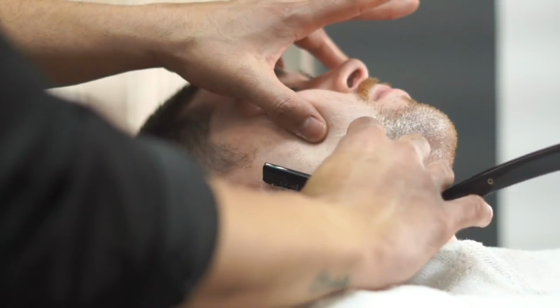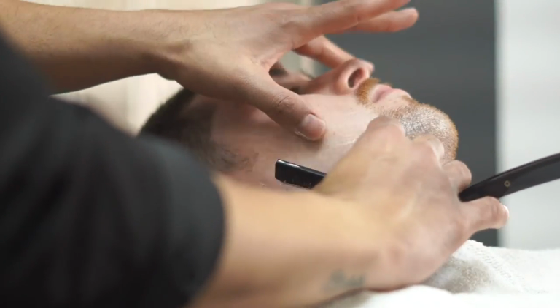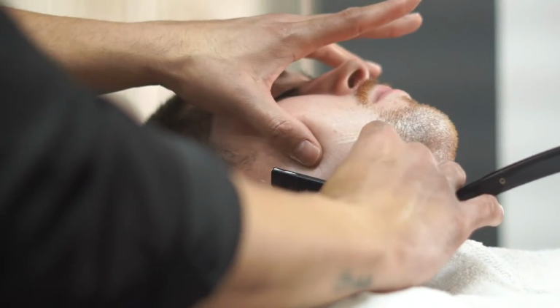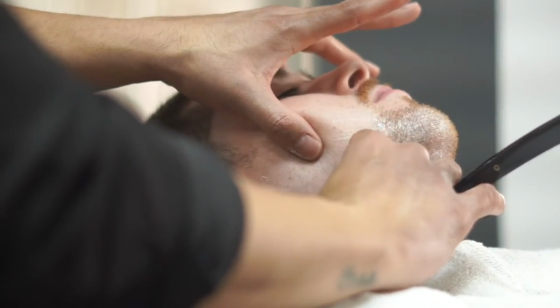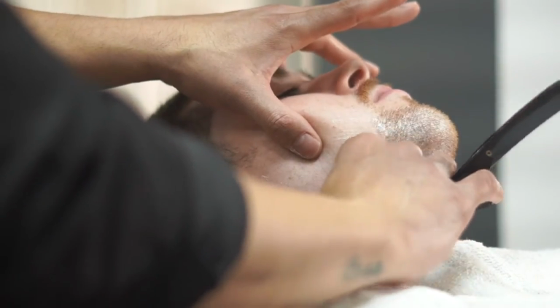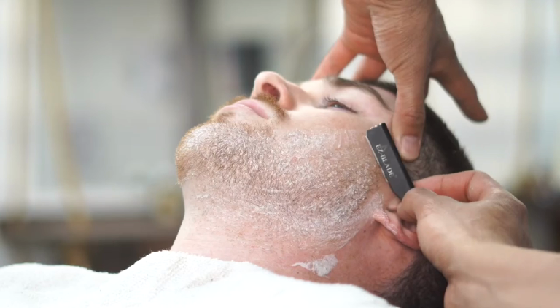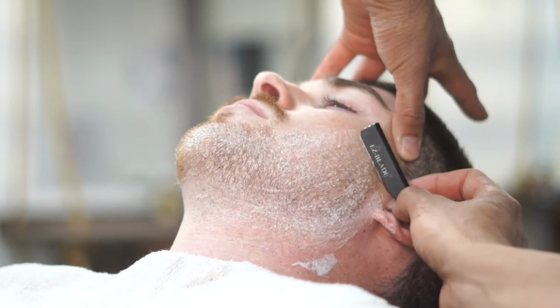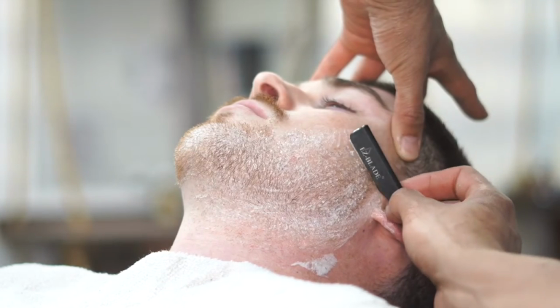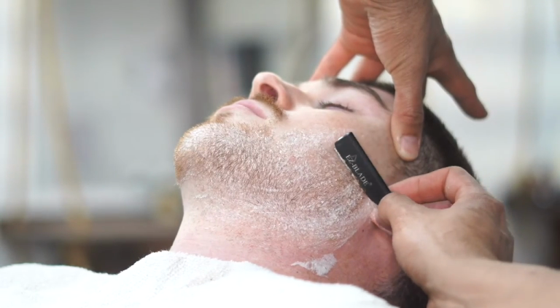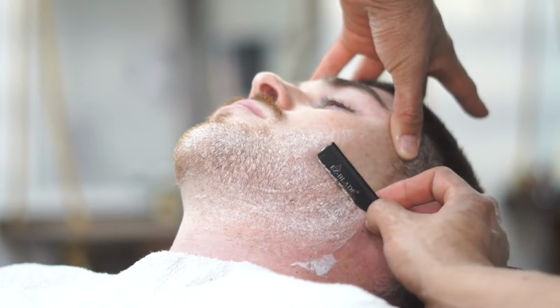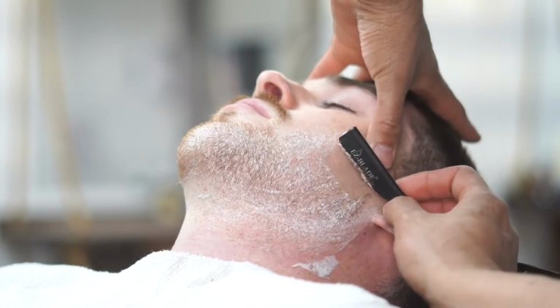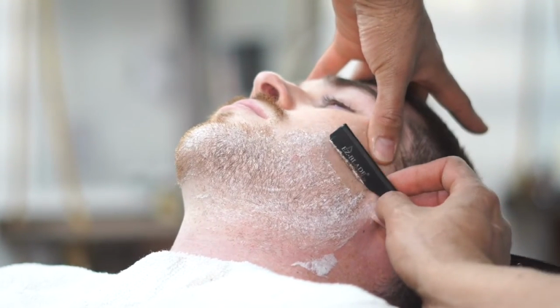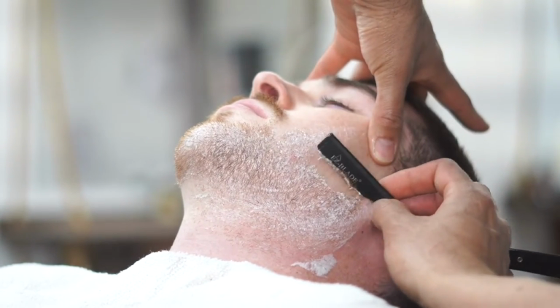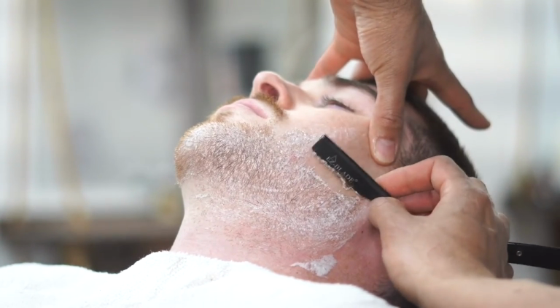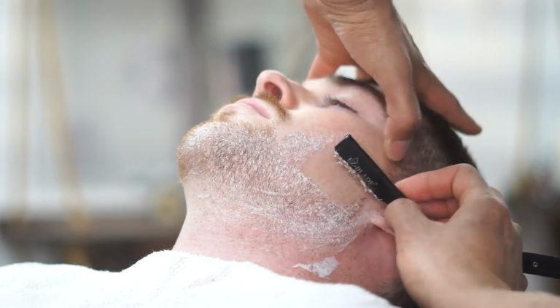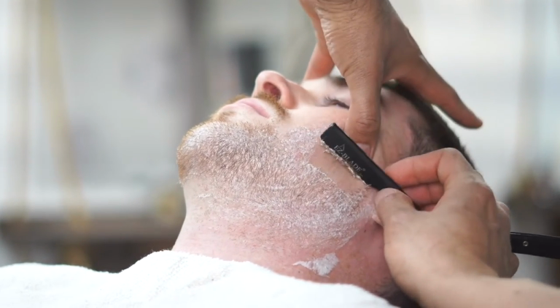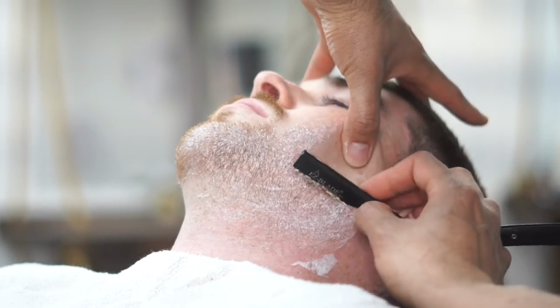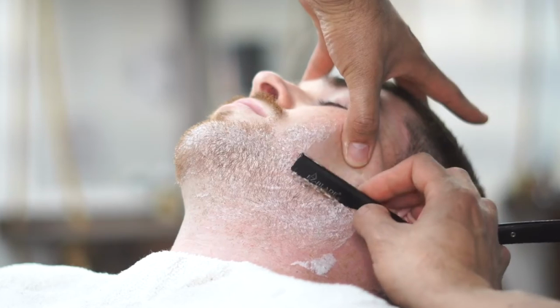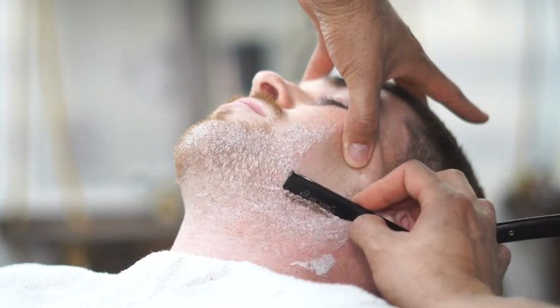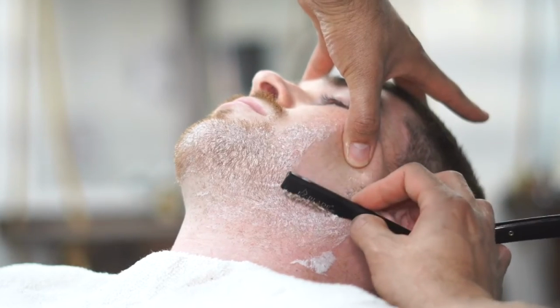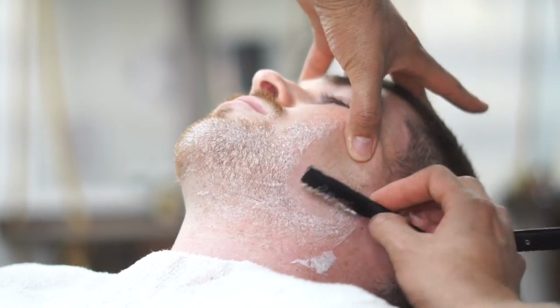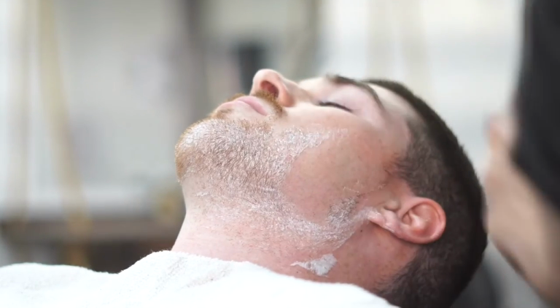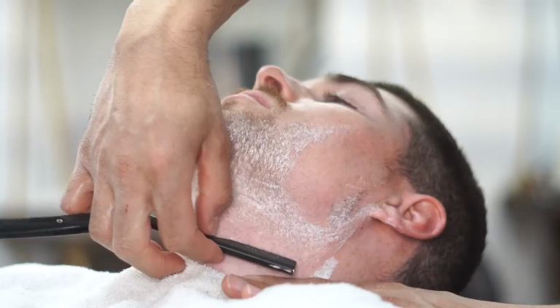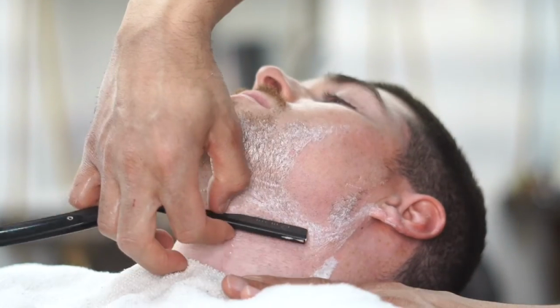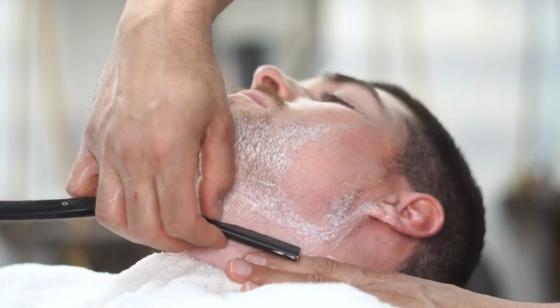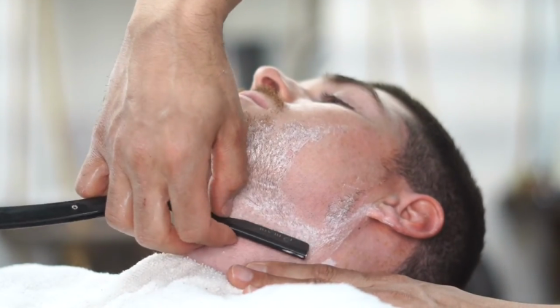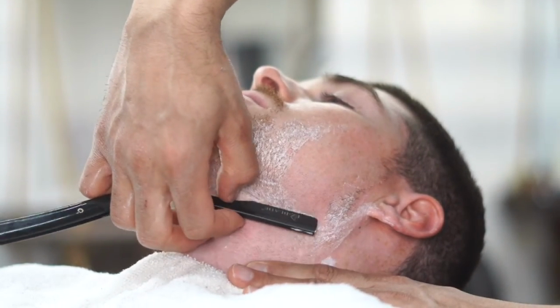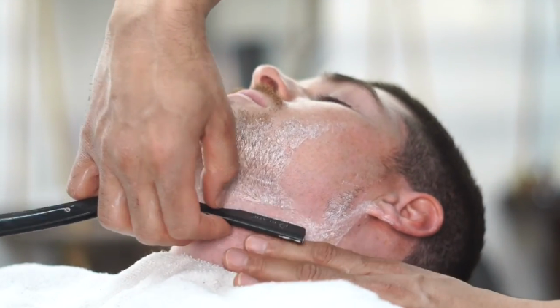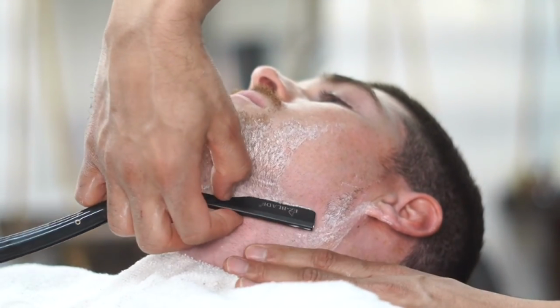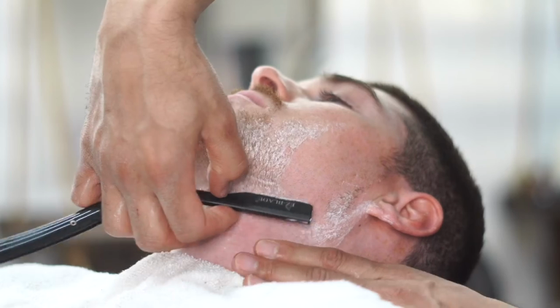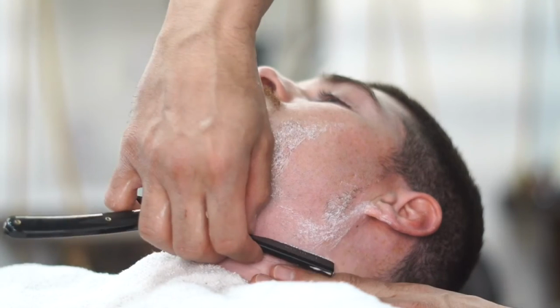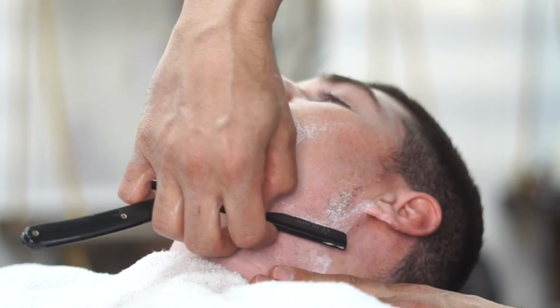Now it's very important when you're shaving to follow the way the hair is growing. You can see all of my strokes are going the way the hair is growing. Now in the end, we're going to go against the grain to really give it that baby soft feel.